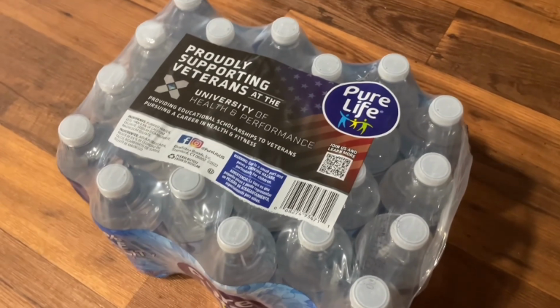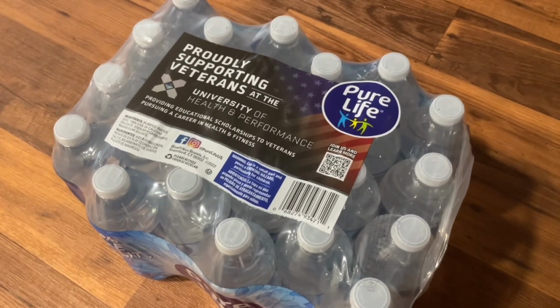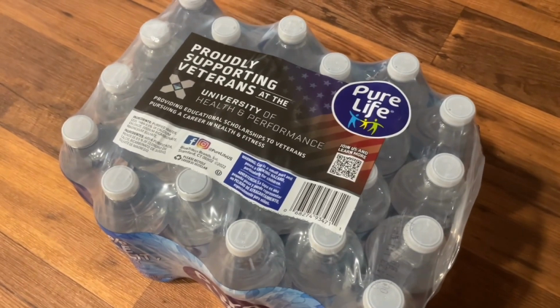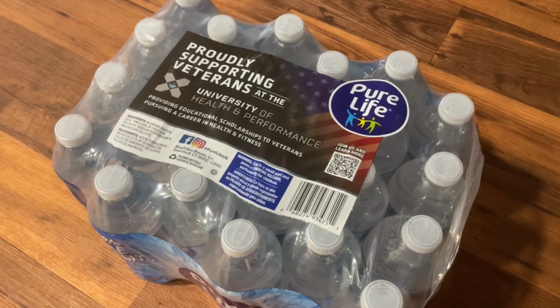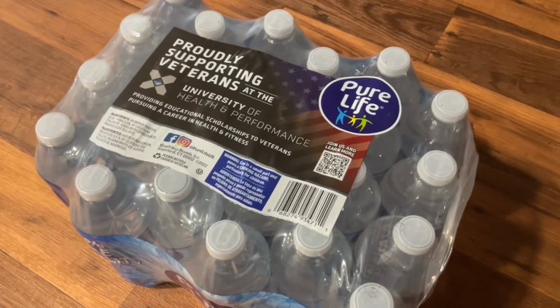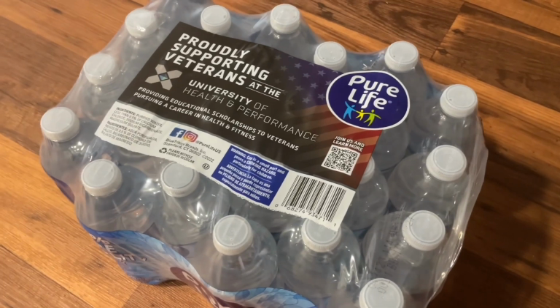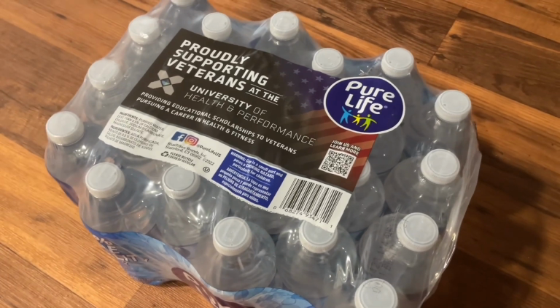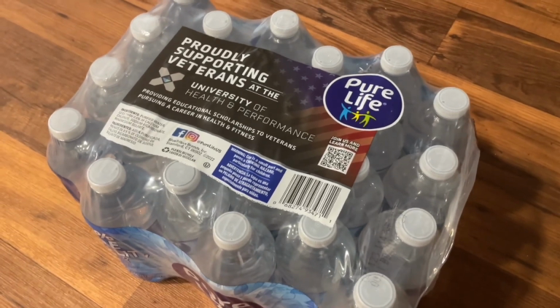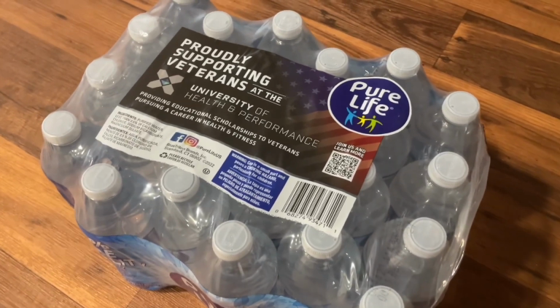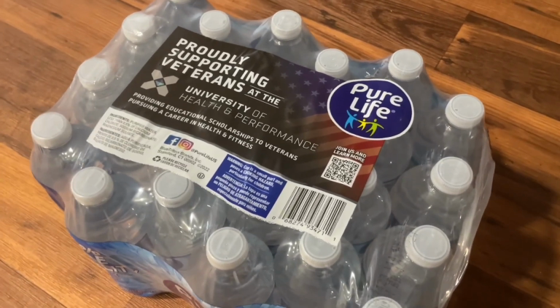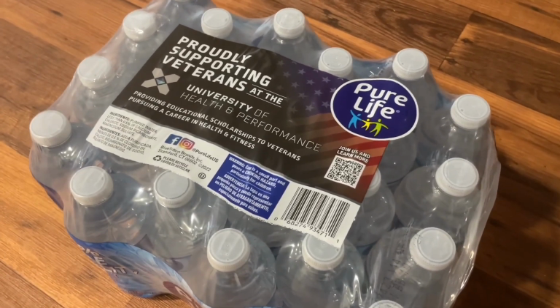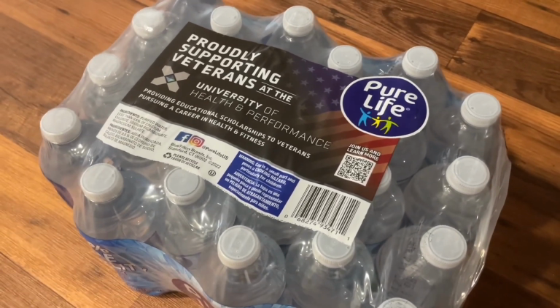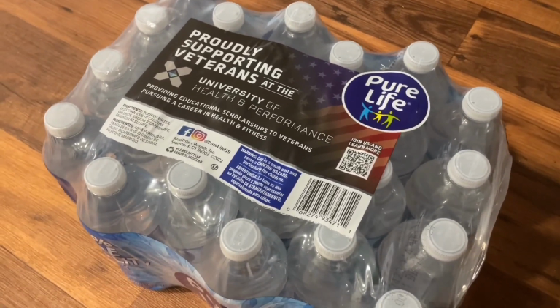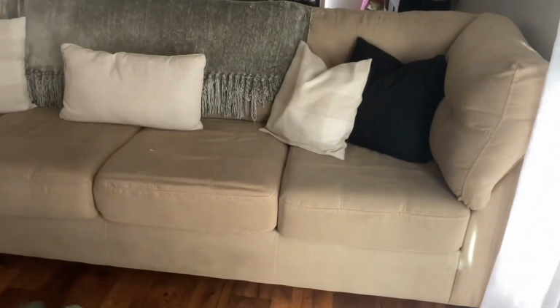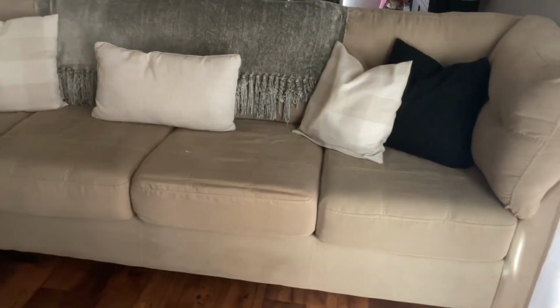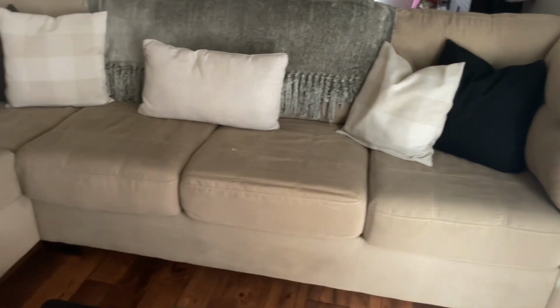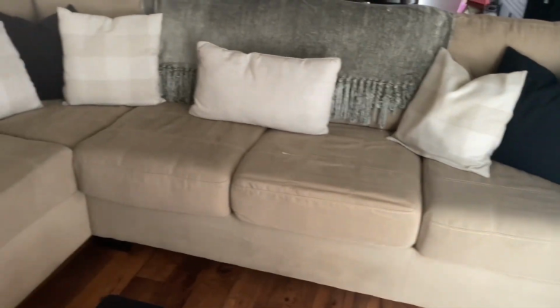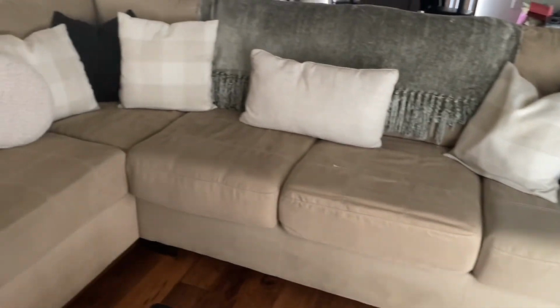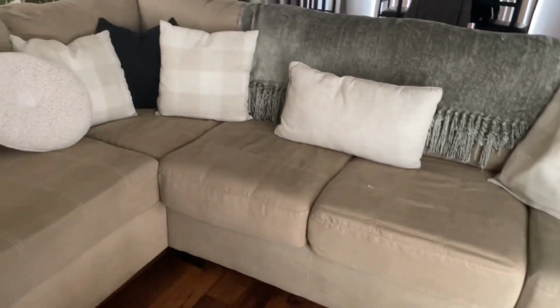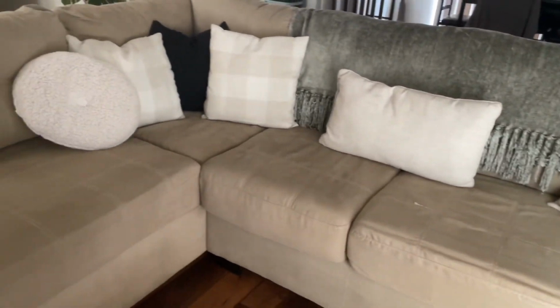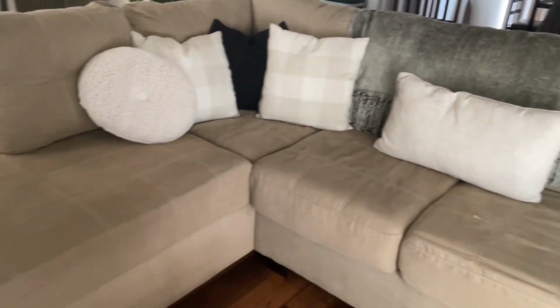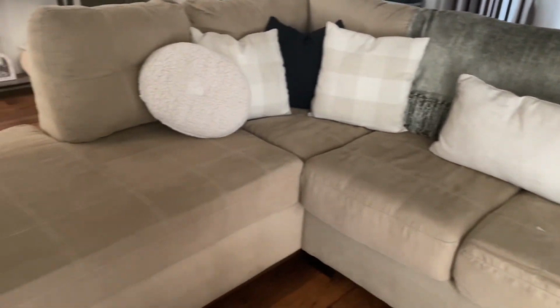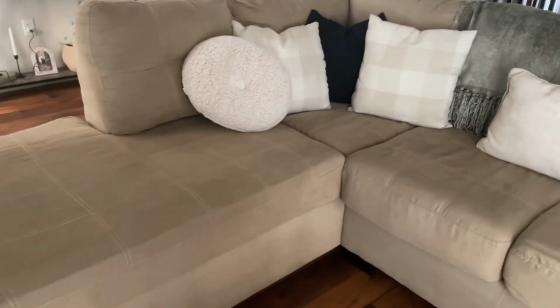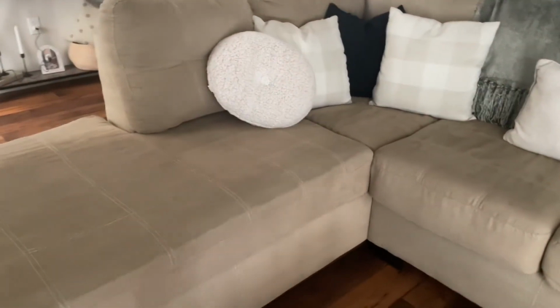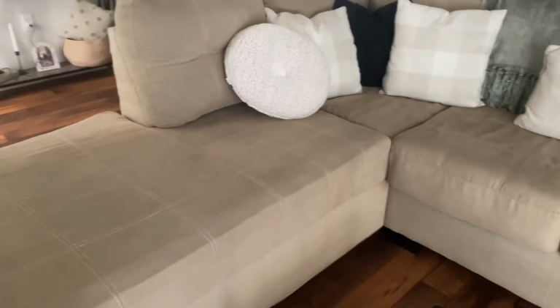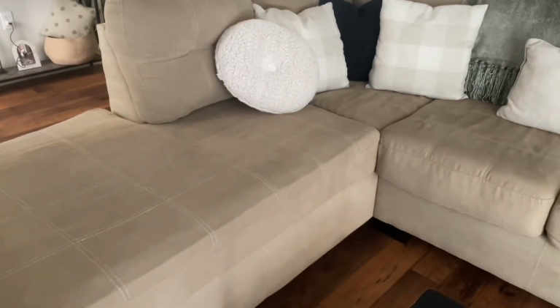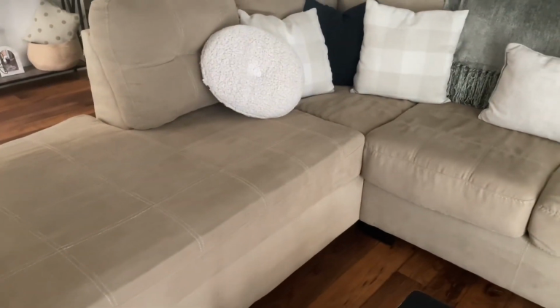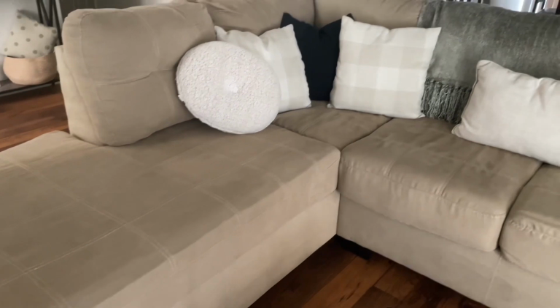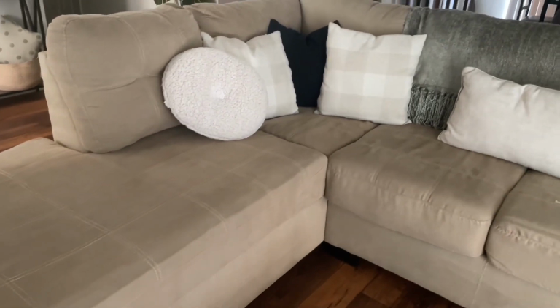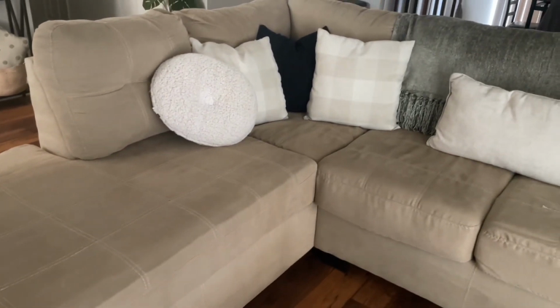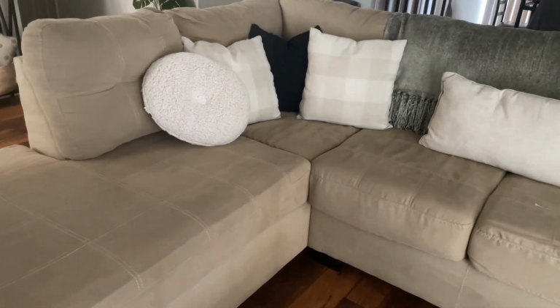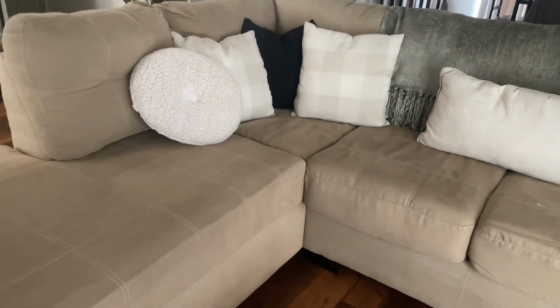The last thing I got was a case of water because we always have to have water in the house — for my cats and for myself and my husband.